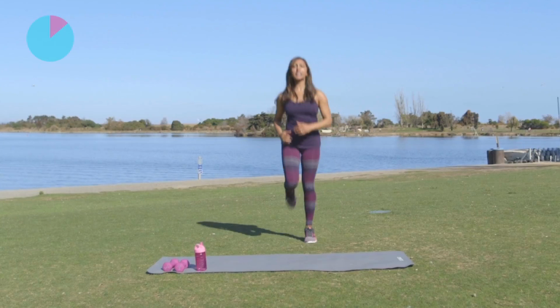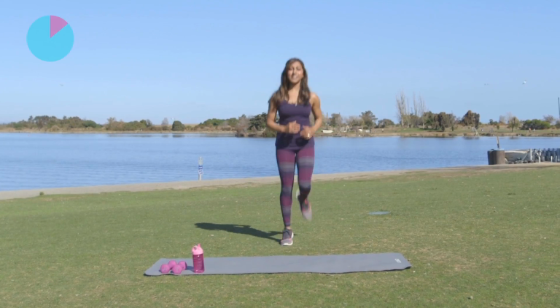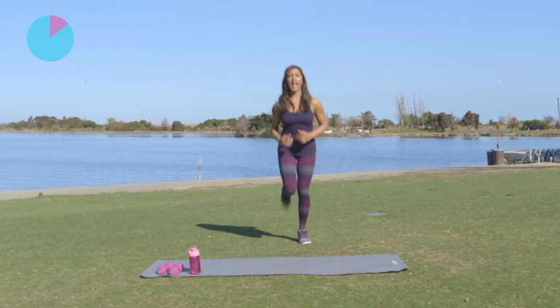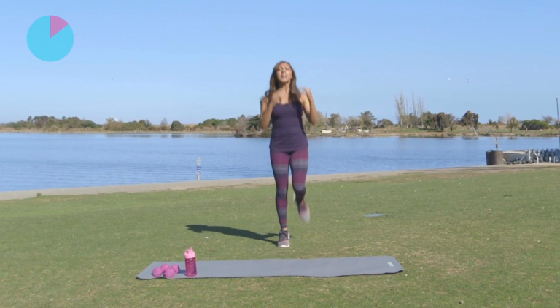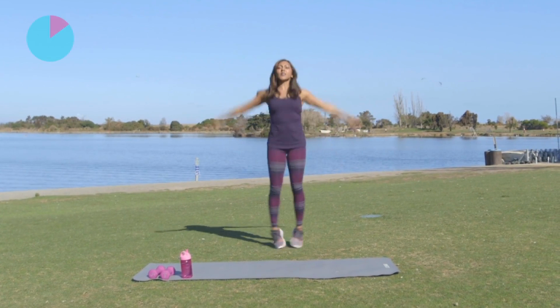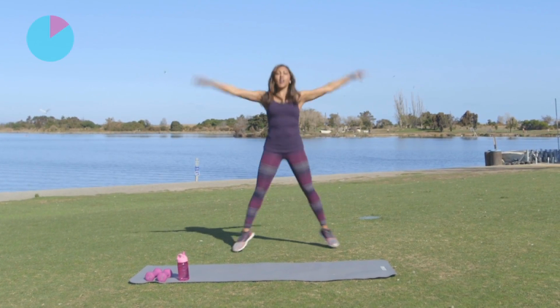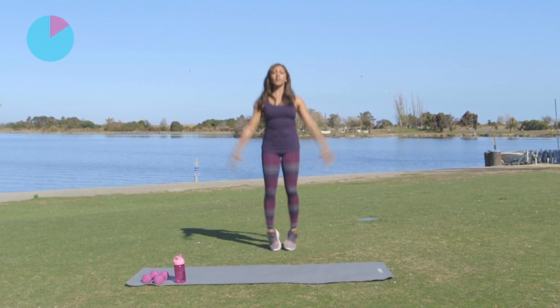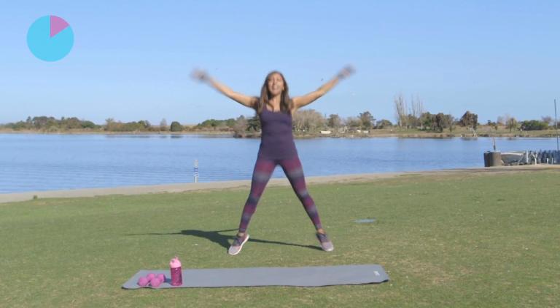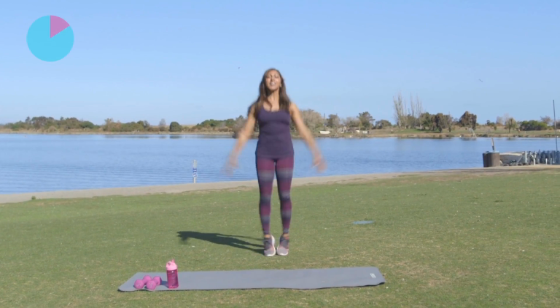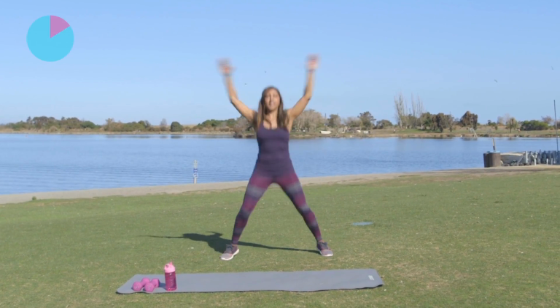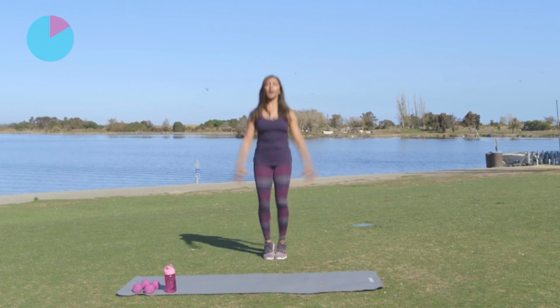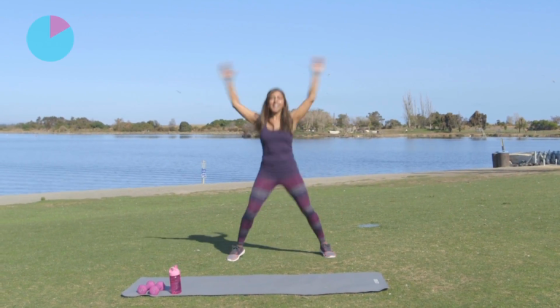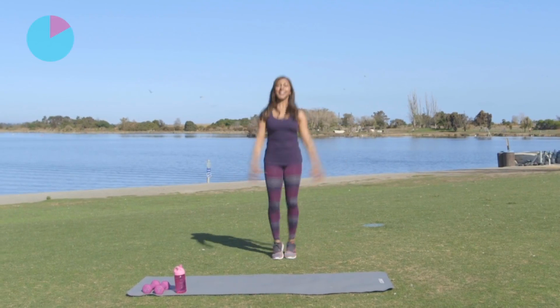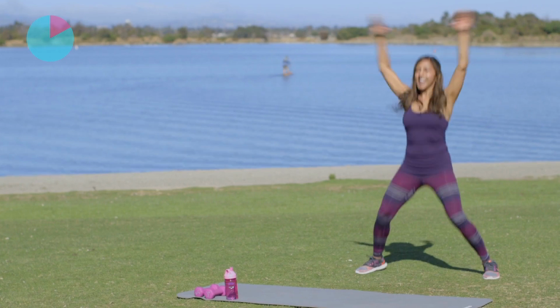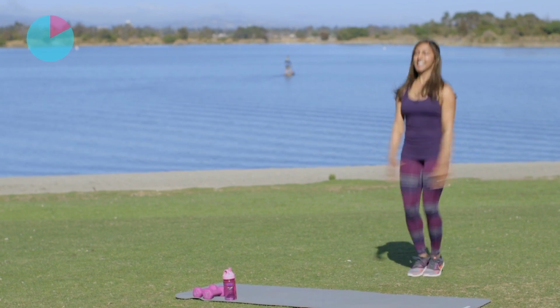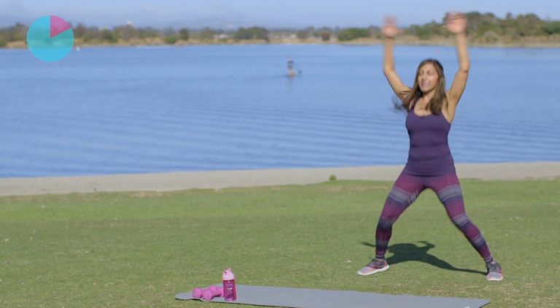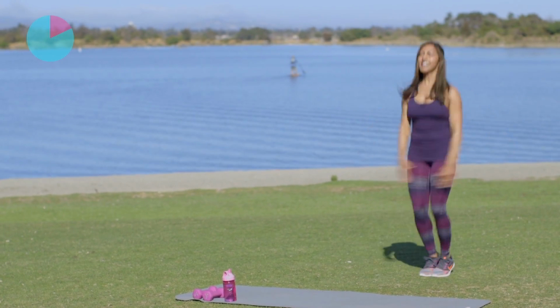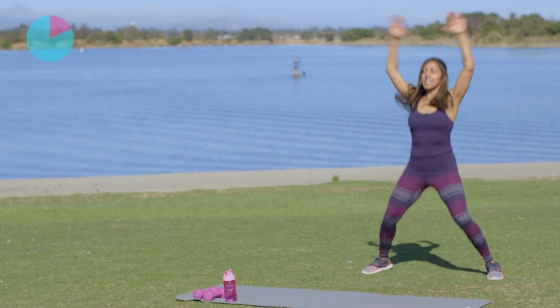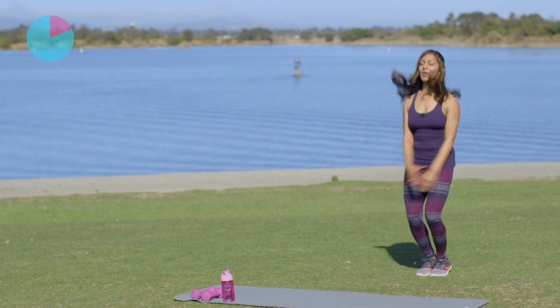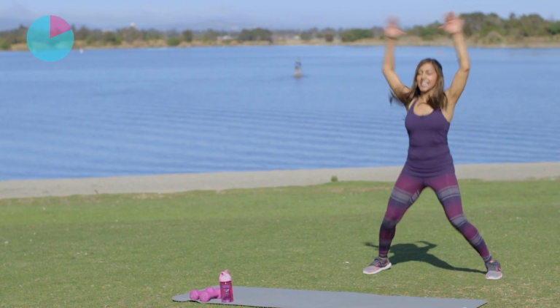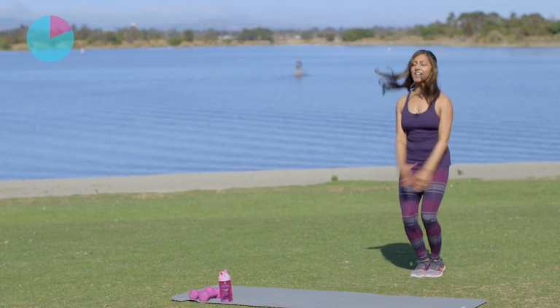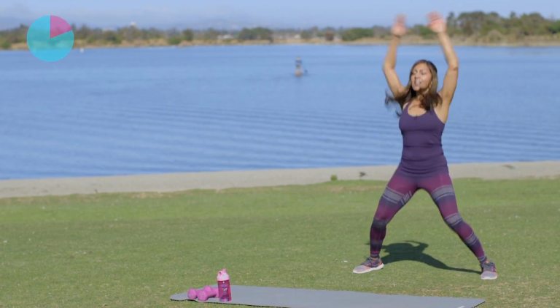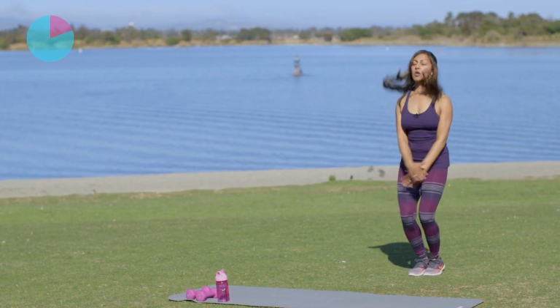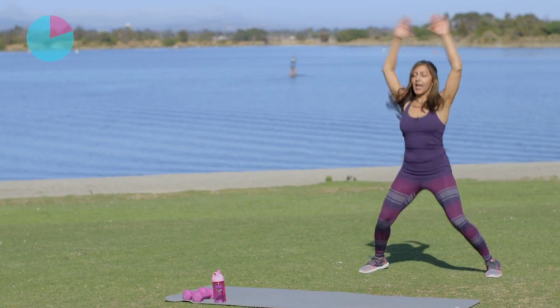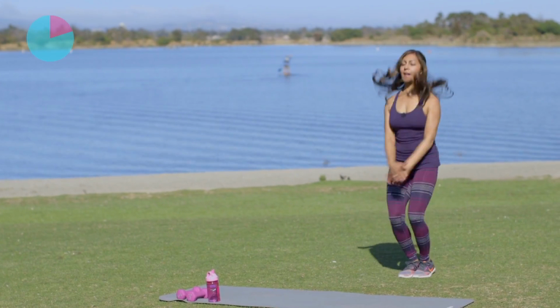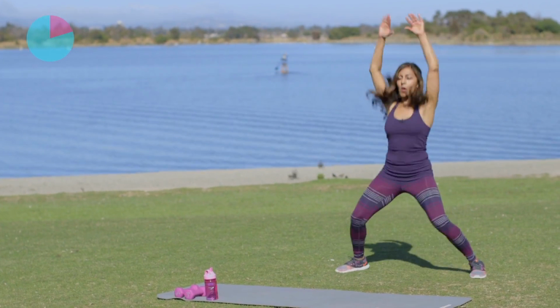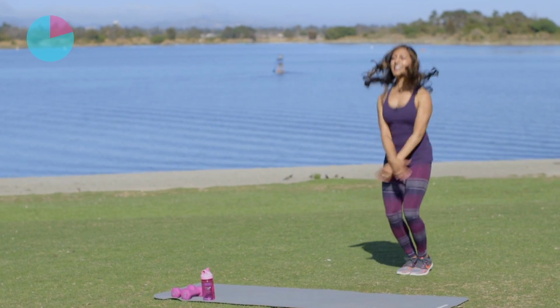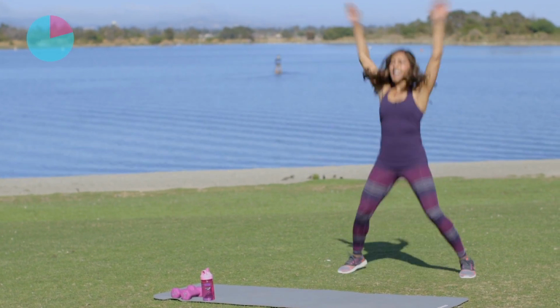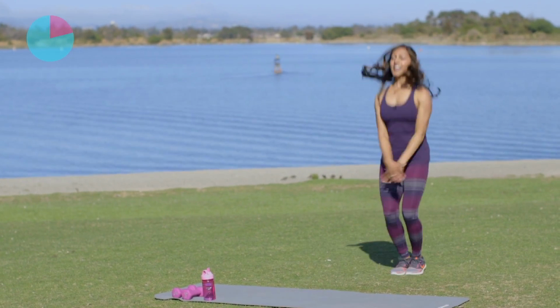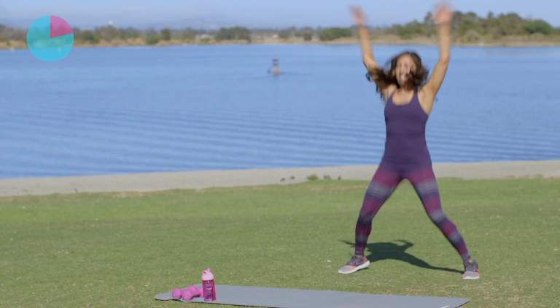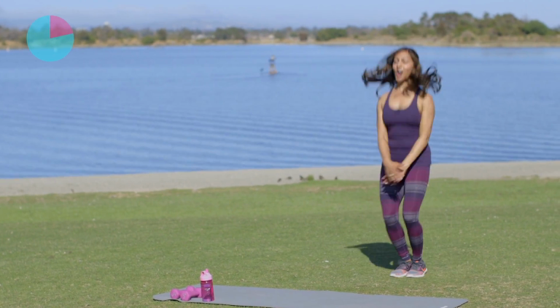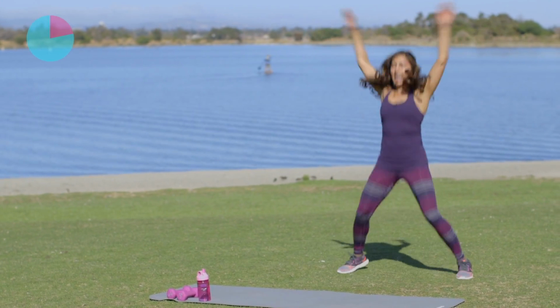Now we're going to move into some jacks. So get those arms up overhead, feet apart. Keep breathing. Starting to warm up that upper body as well. Getting that heart rate up.